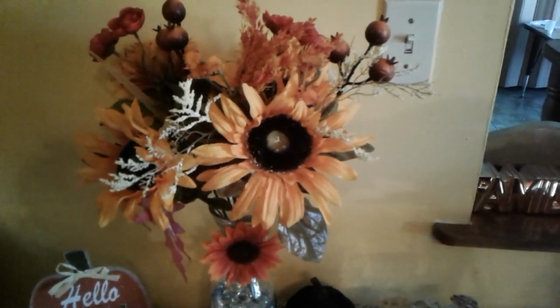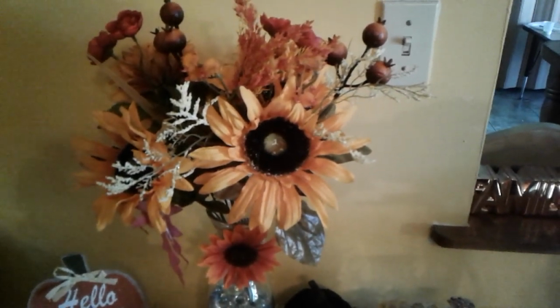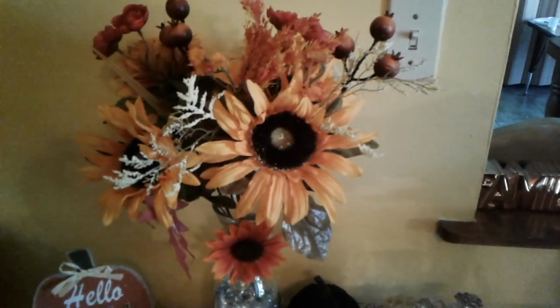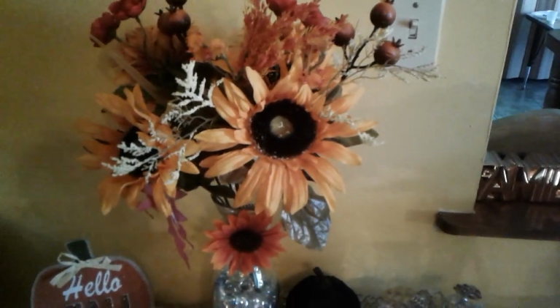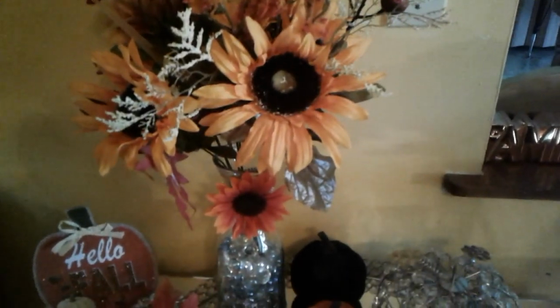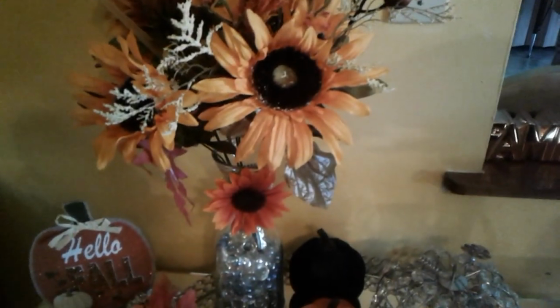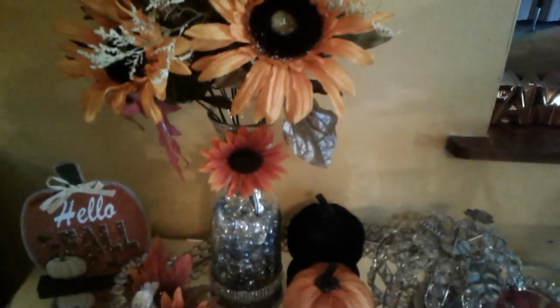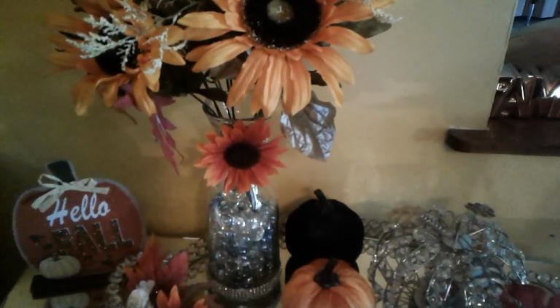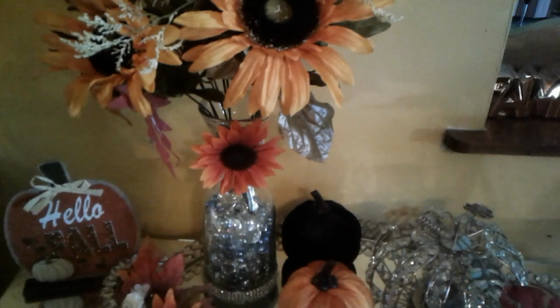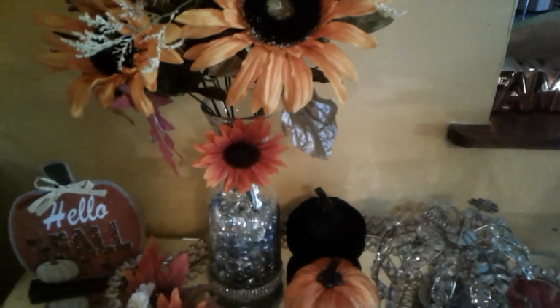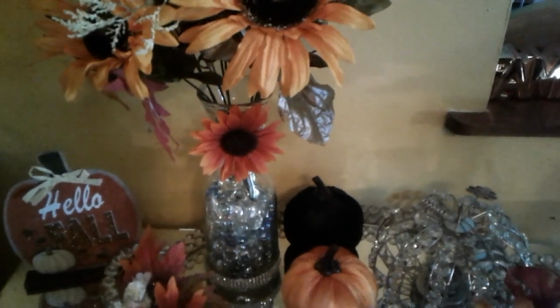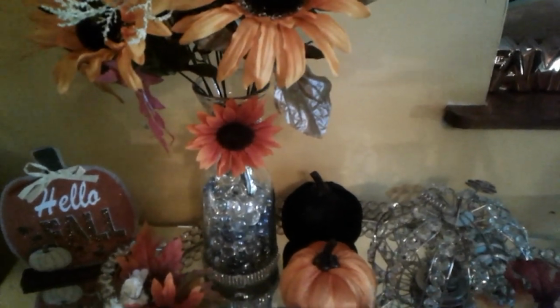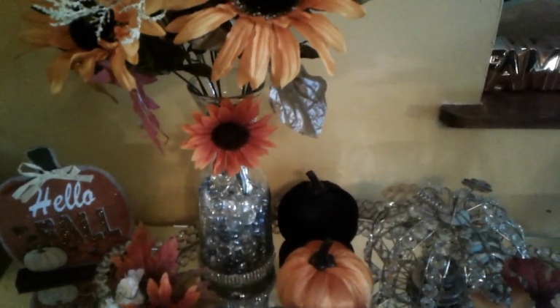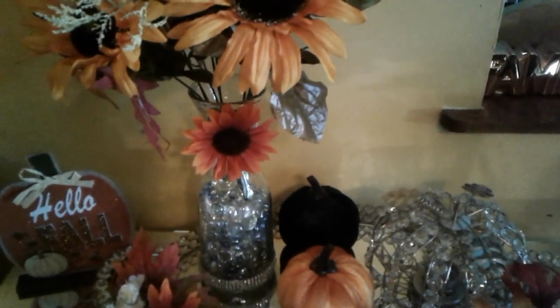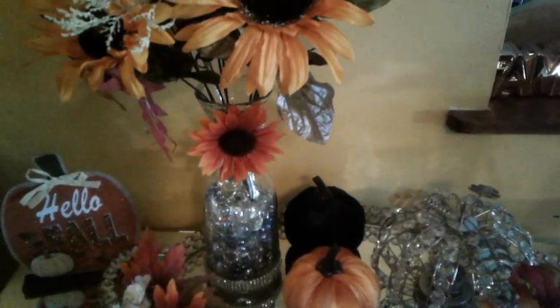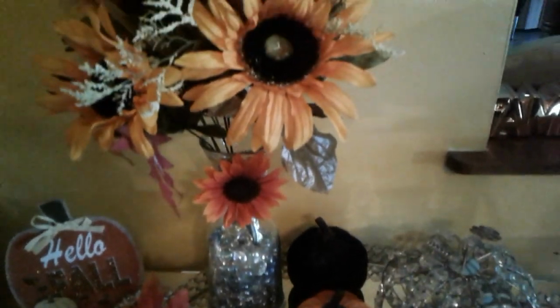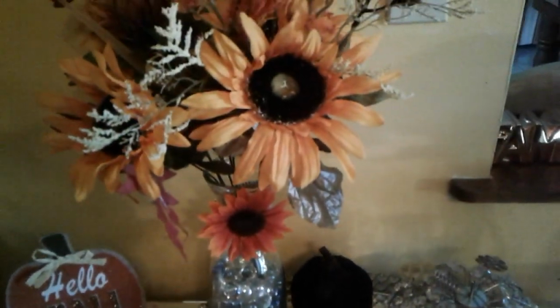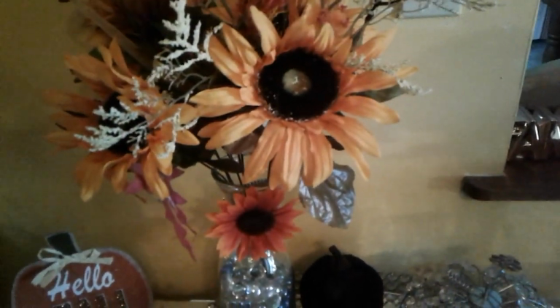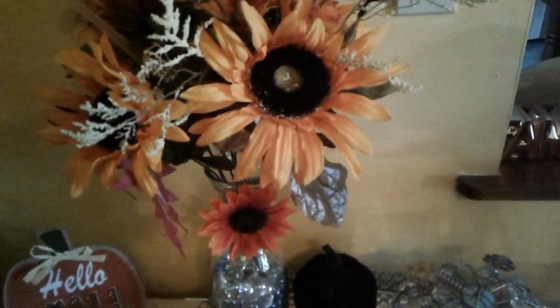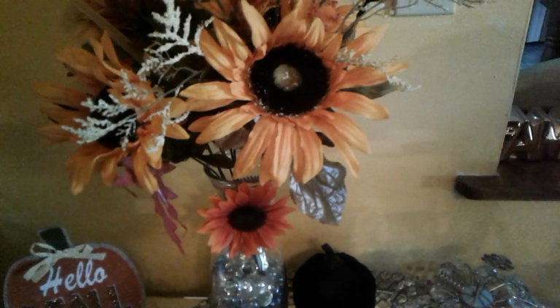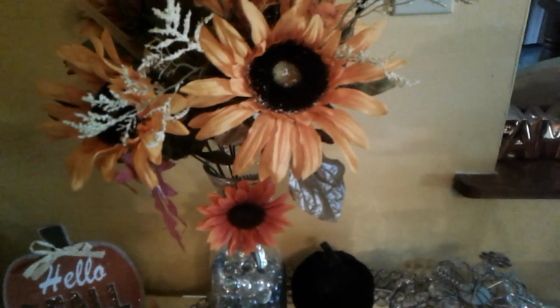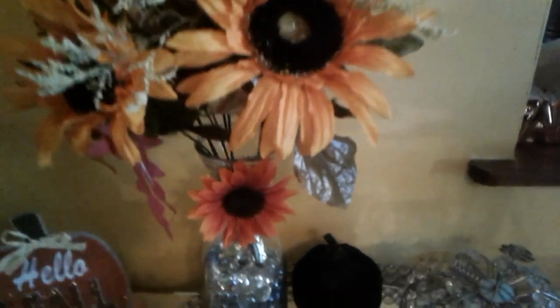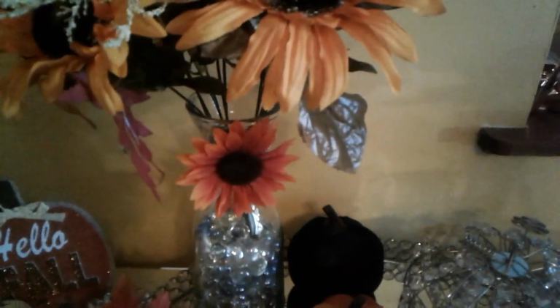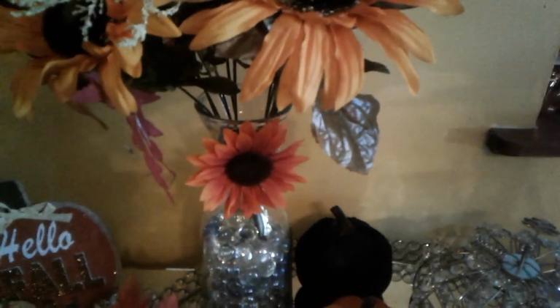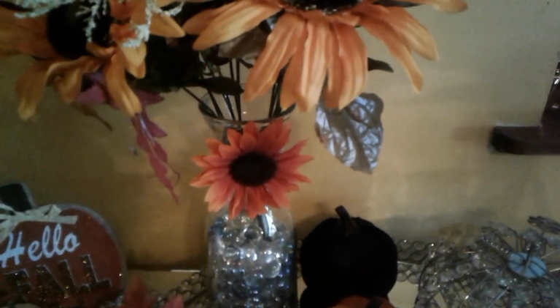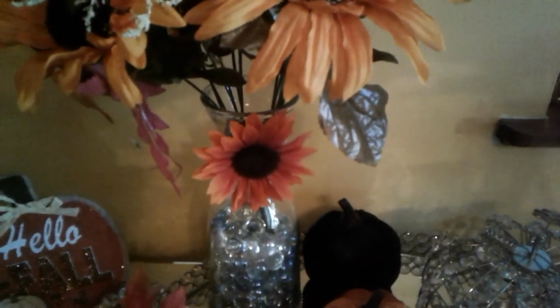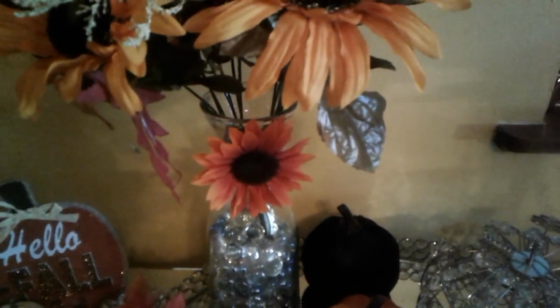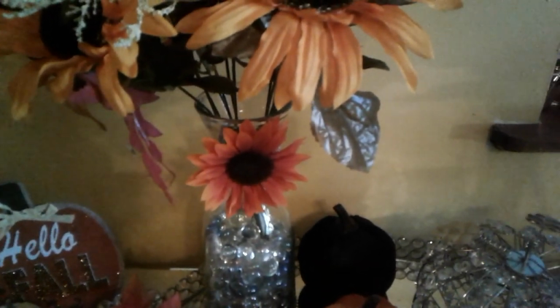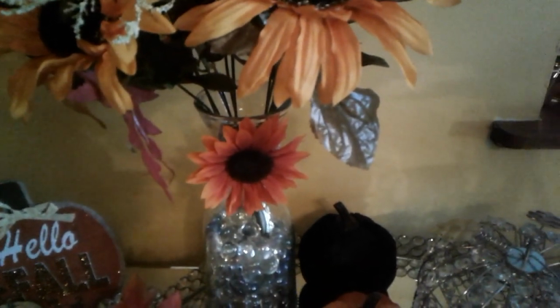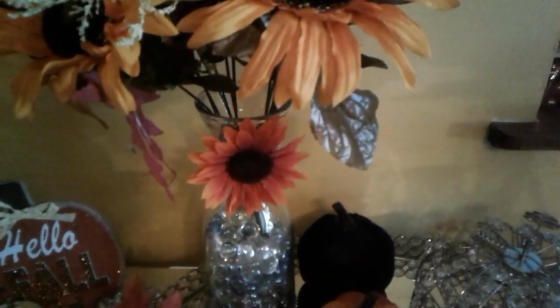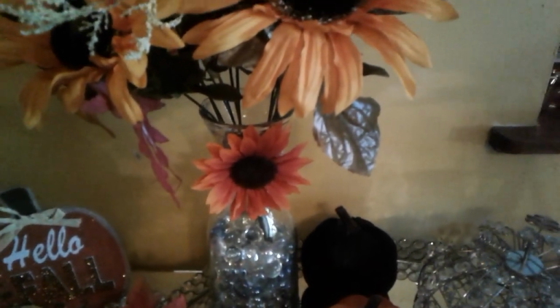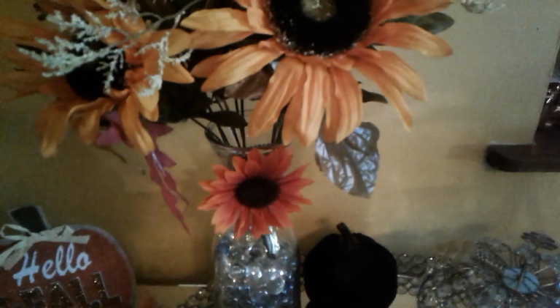I purchased the flowers from Walmart for five dollars, and I decided to make this bling-out vase with bling at the bottom. I also hot-glued a fall floral onto the vase to give it some depth and color.